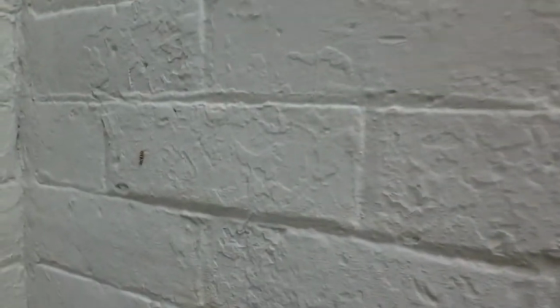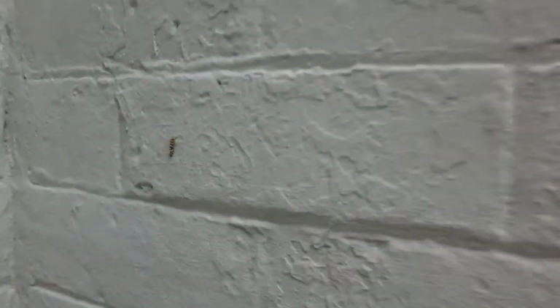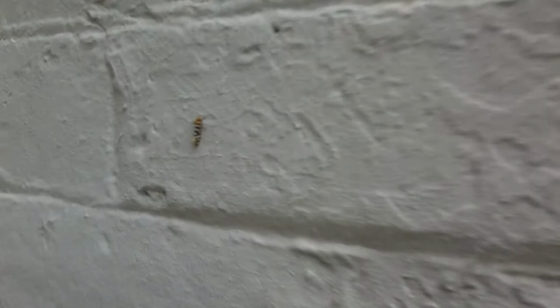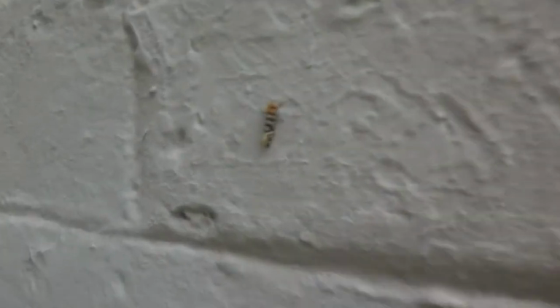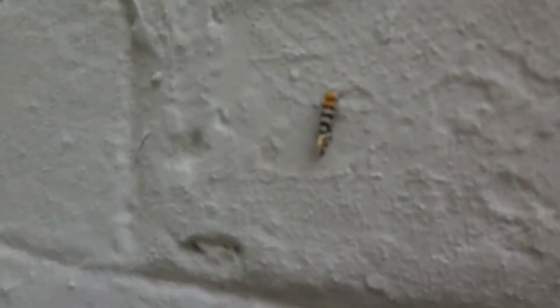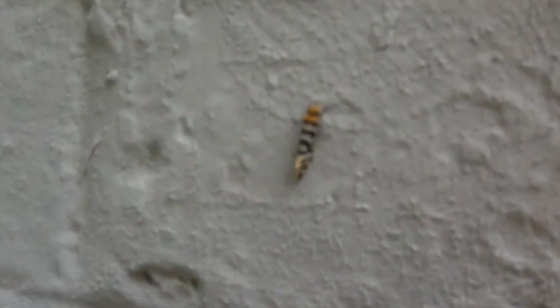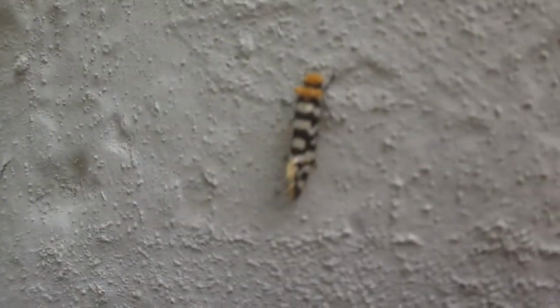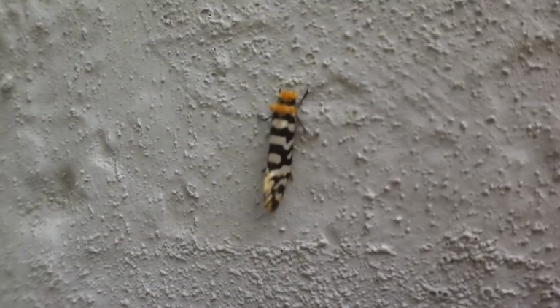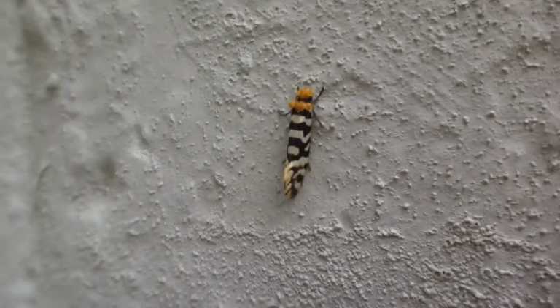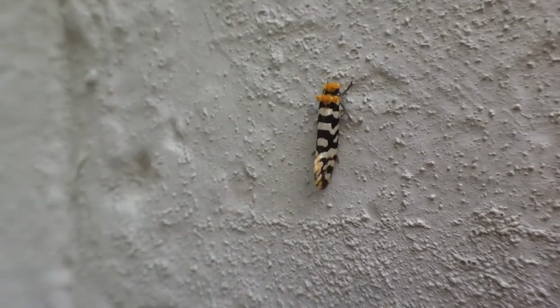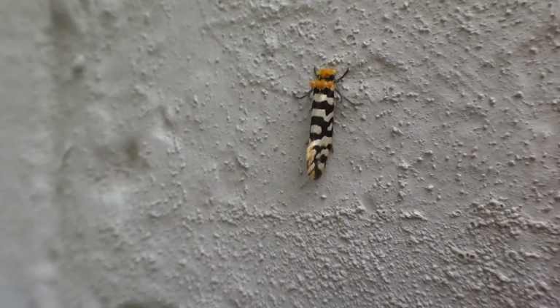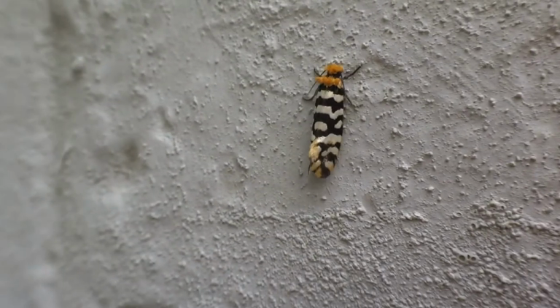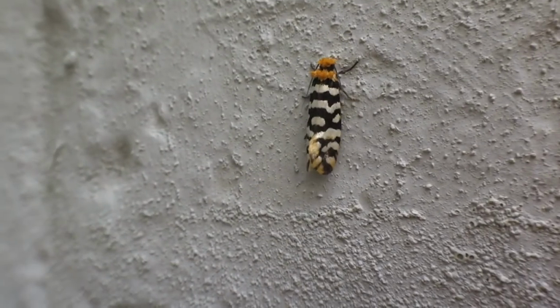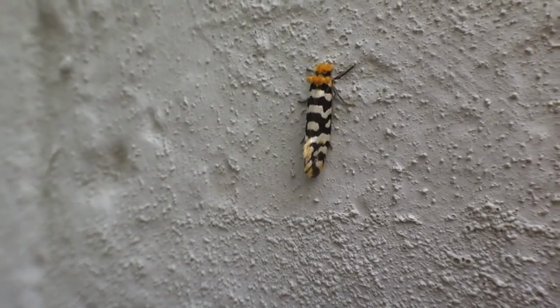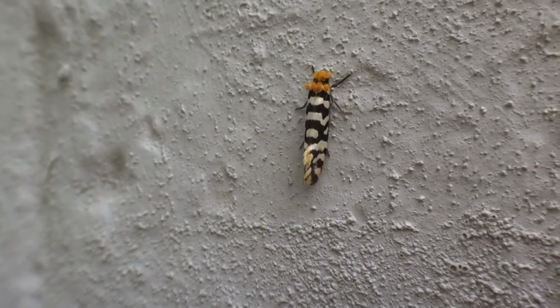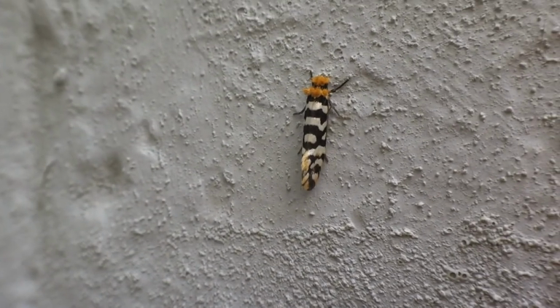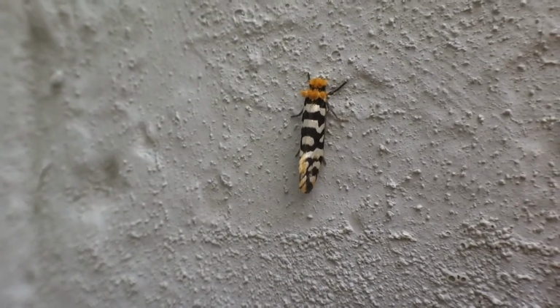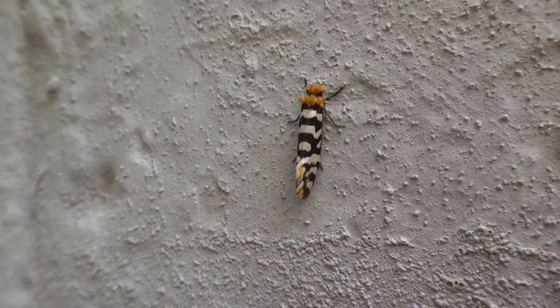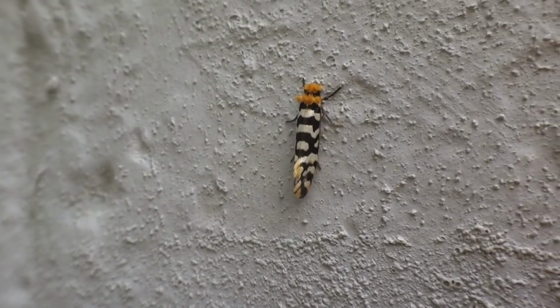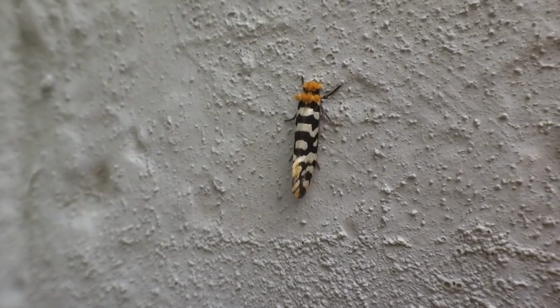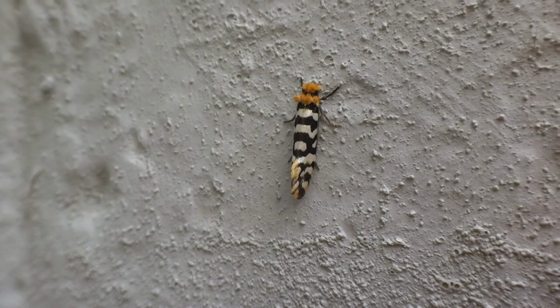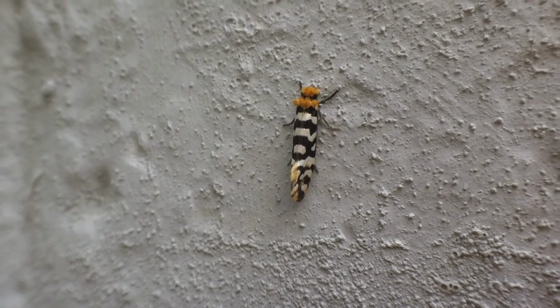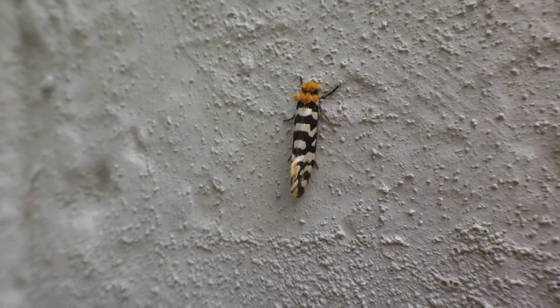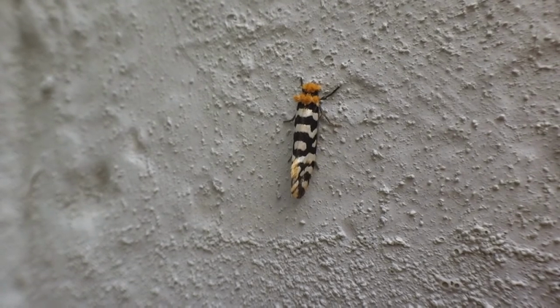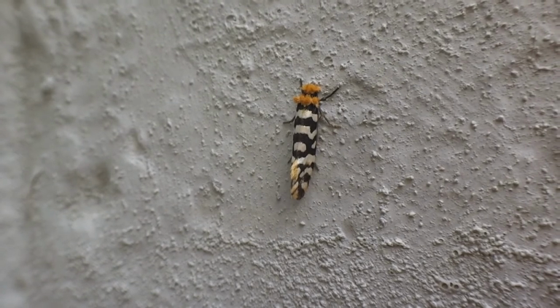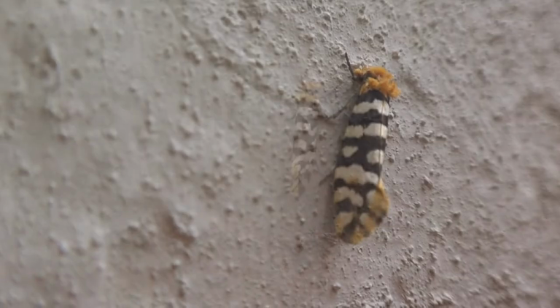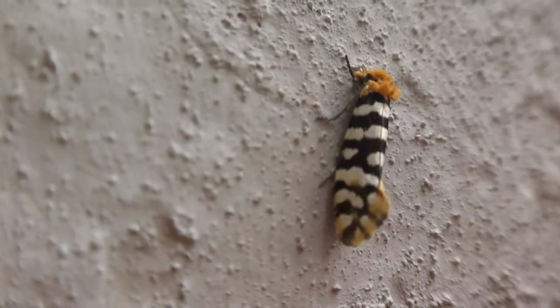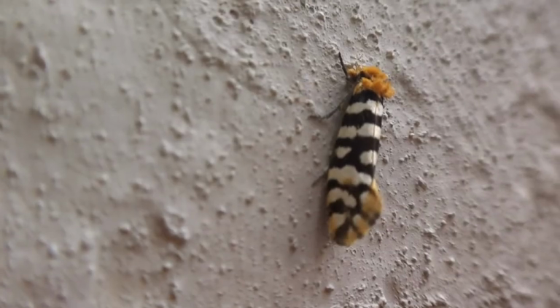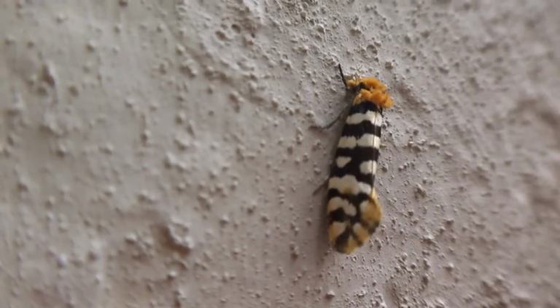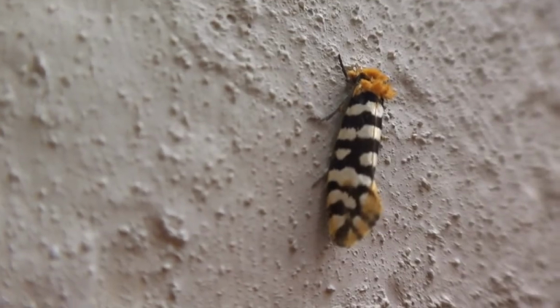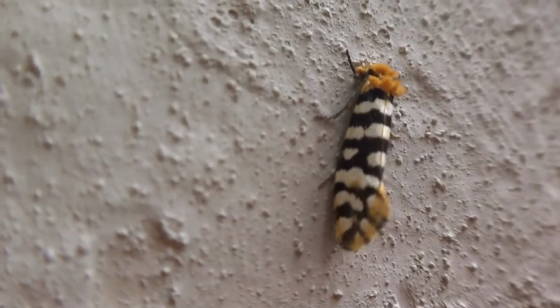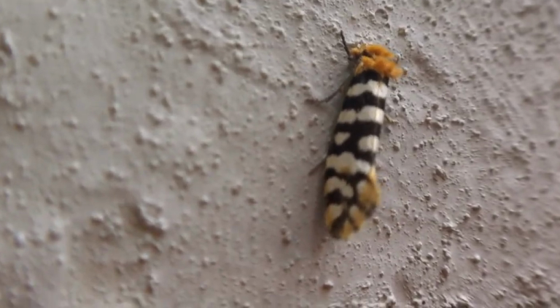Here it is. Its wings are white with a black lattice pattern on it. And its wings are brown.